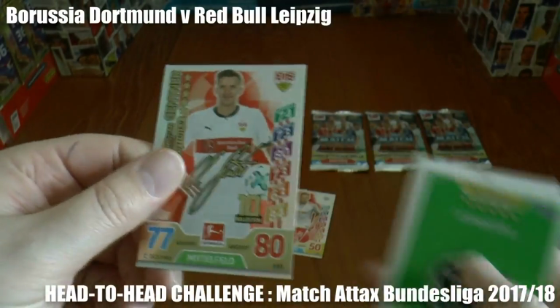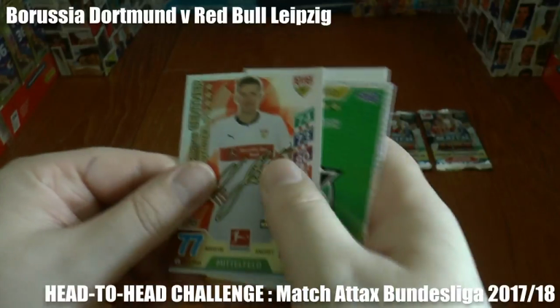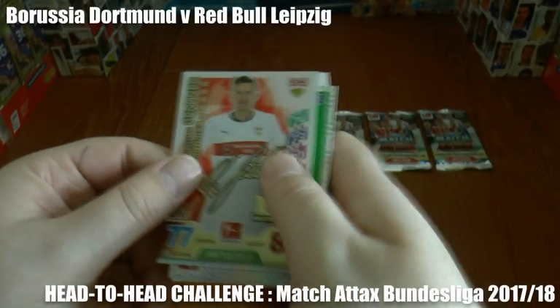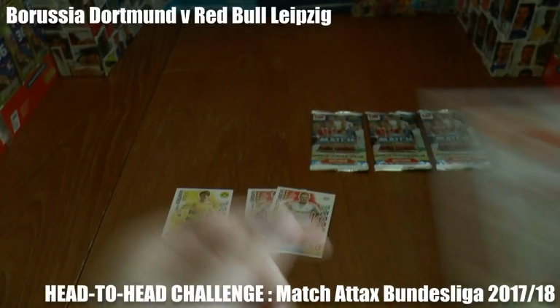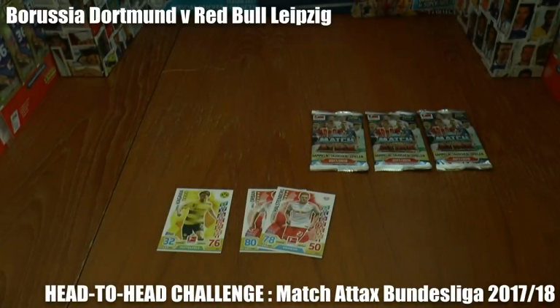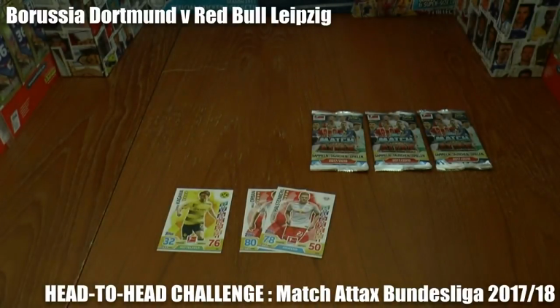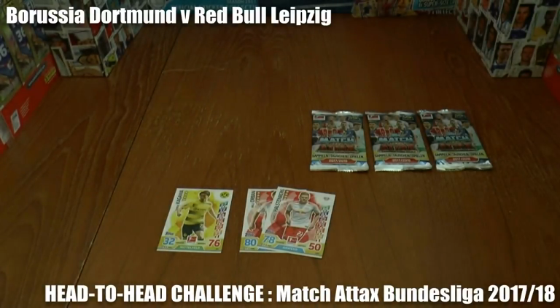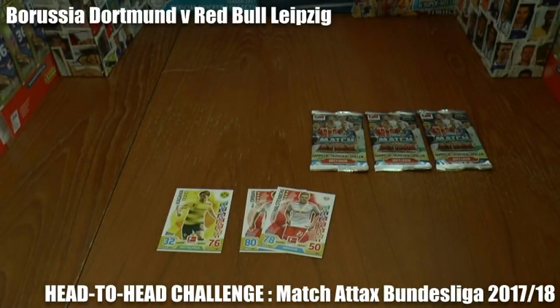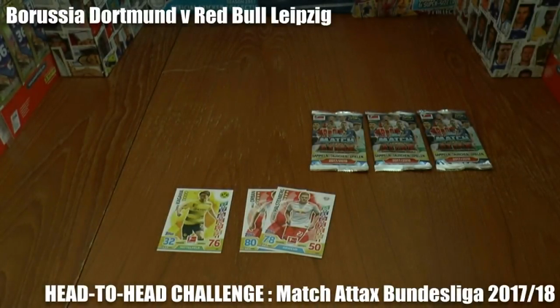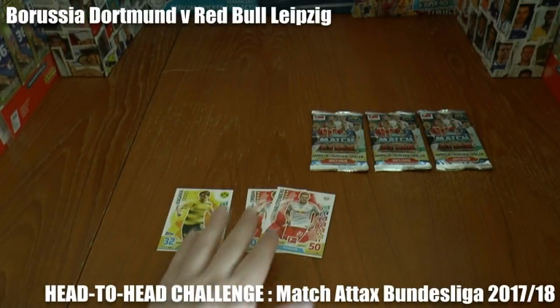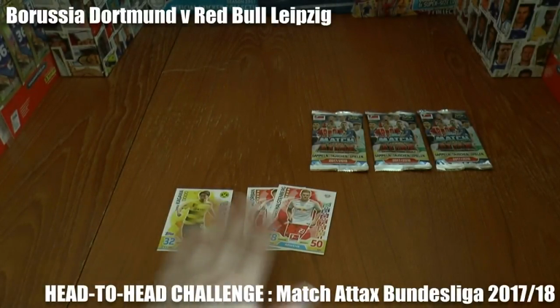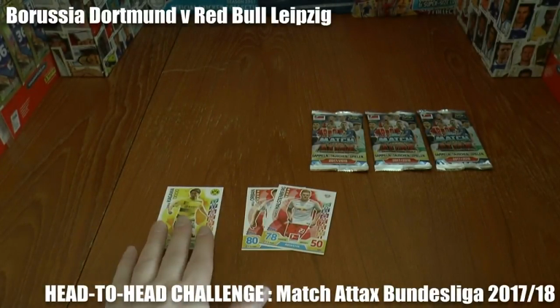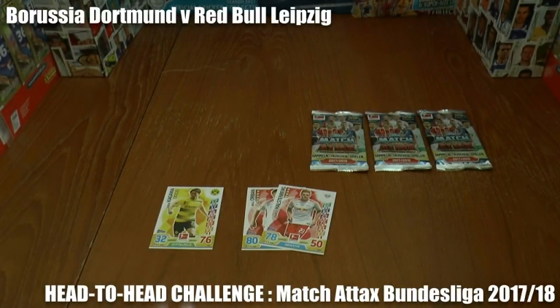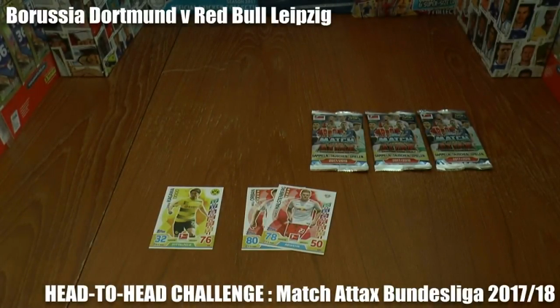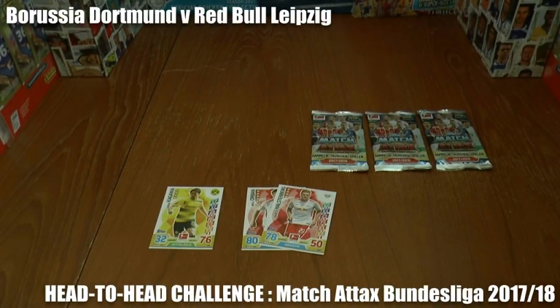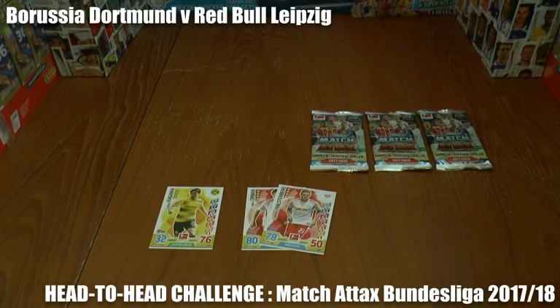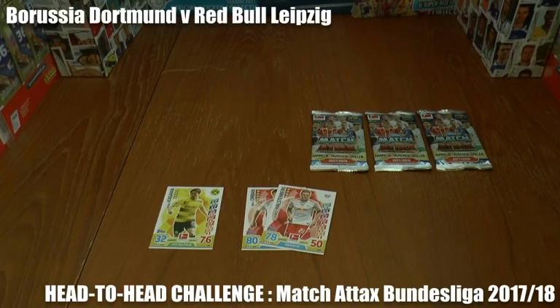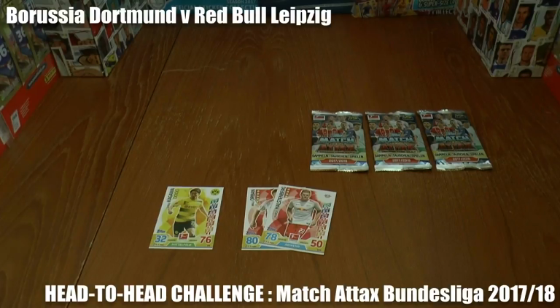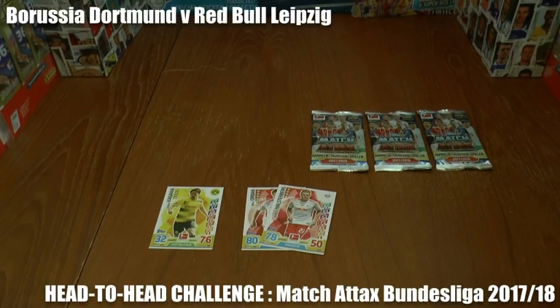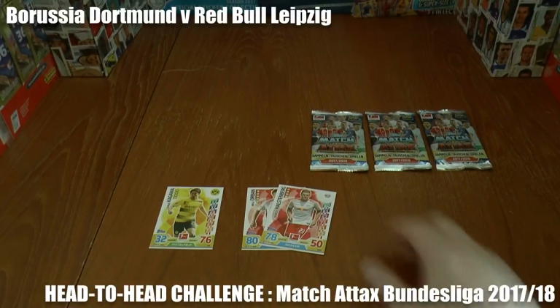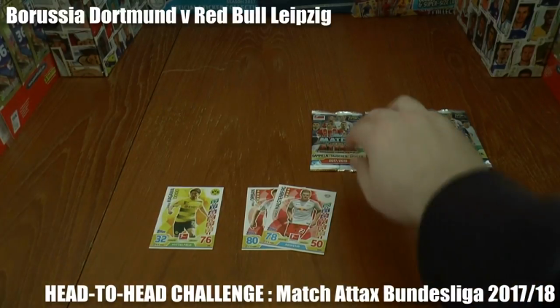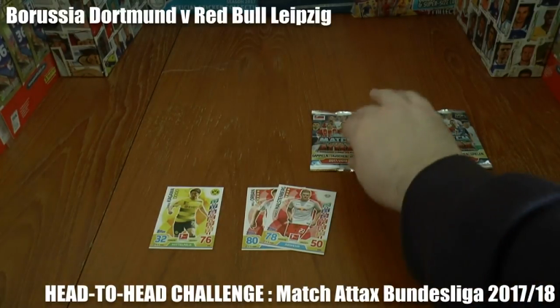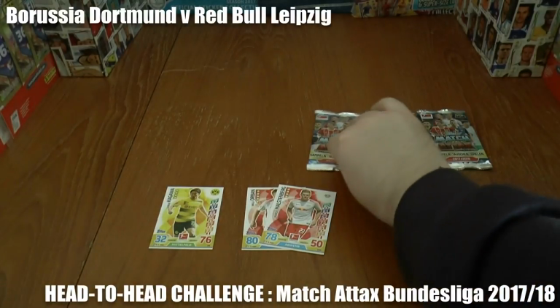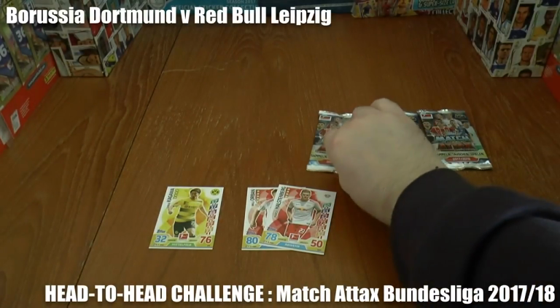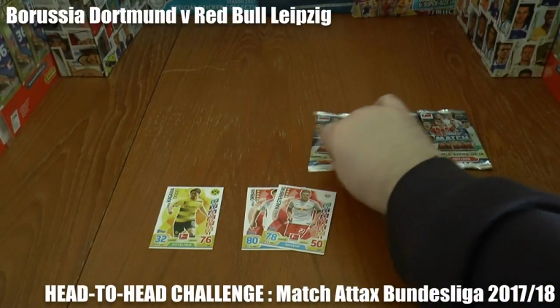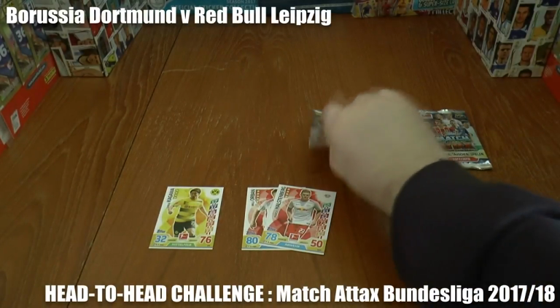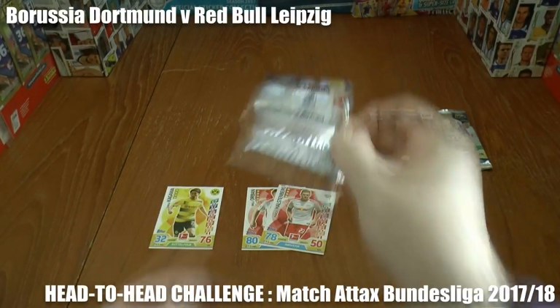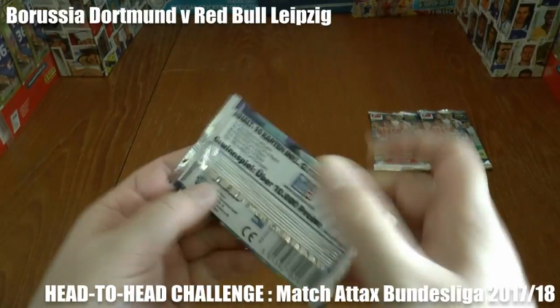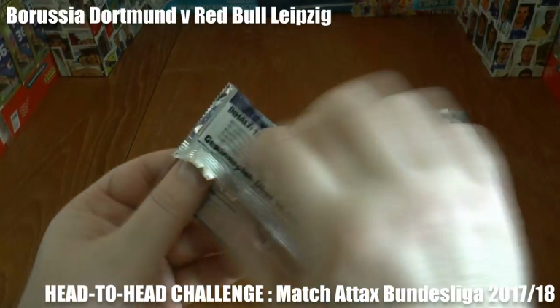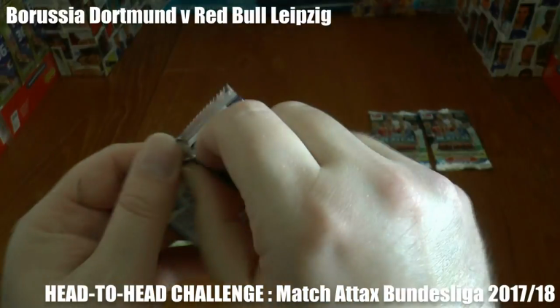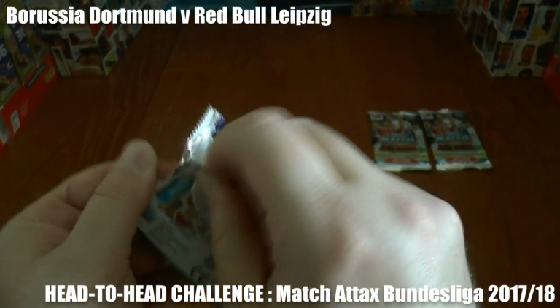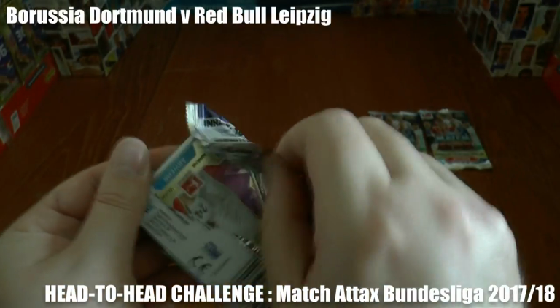And in fact, that is the half-time score, so they go in at half-time: Borussia Dortmund one, Red Bull Leipzig two. Moving on to the second half.